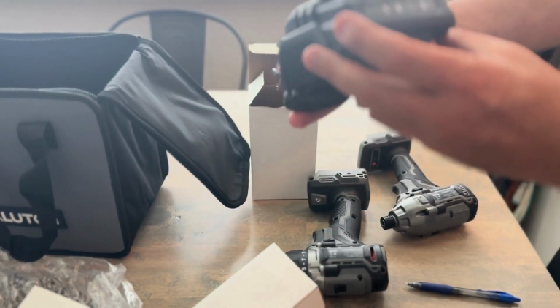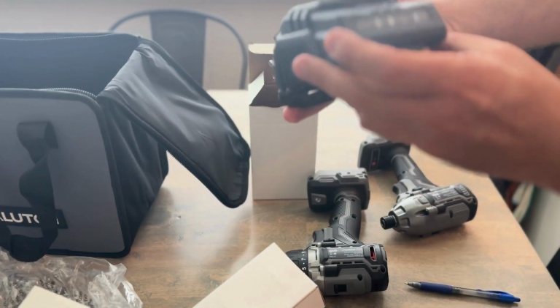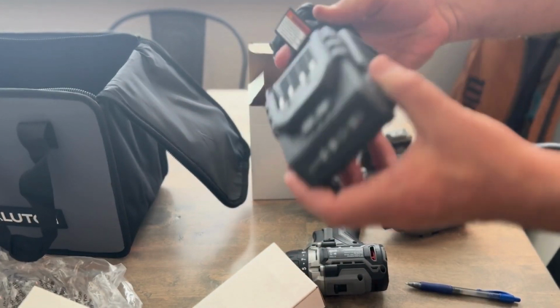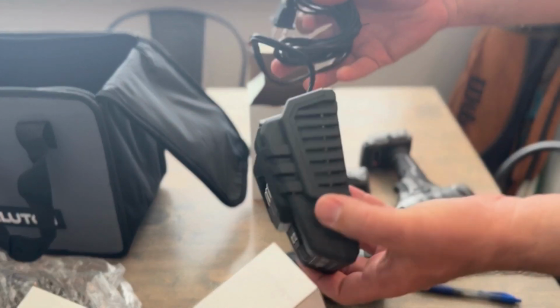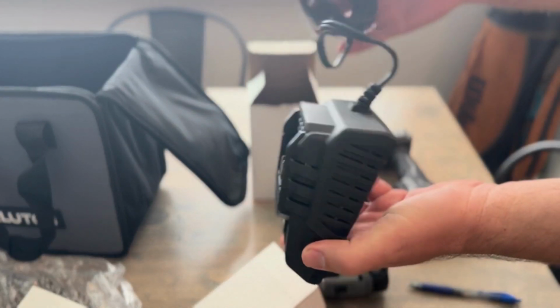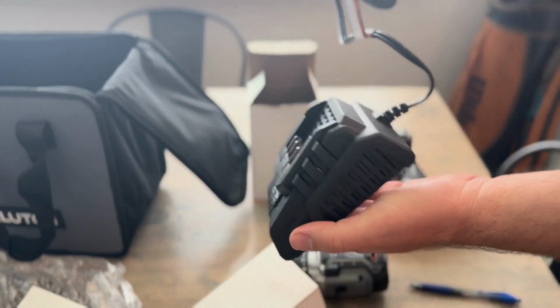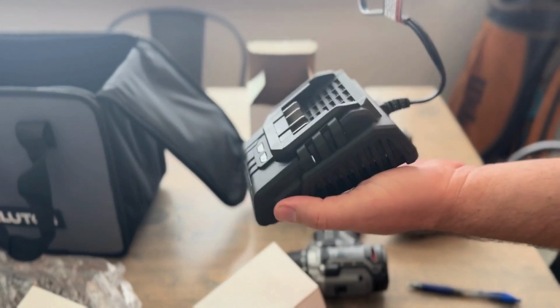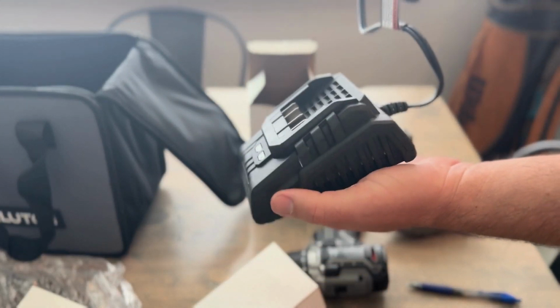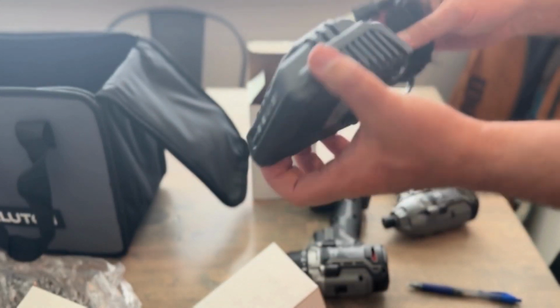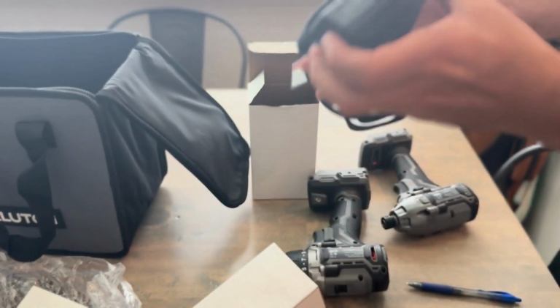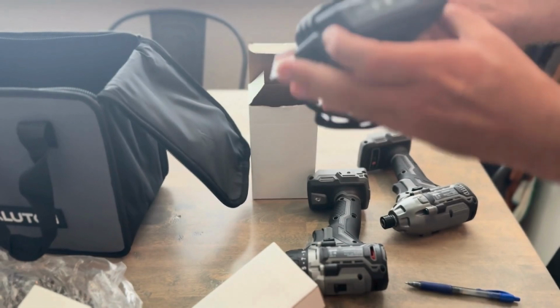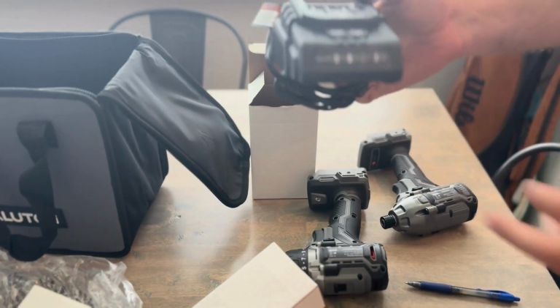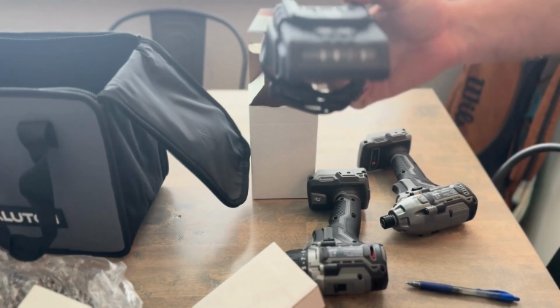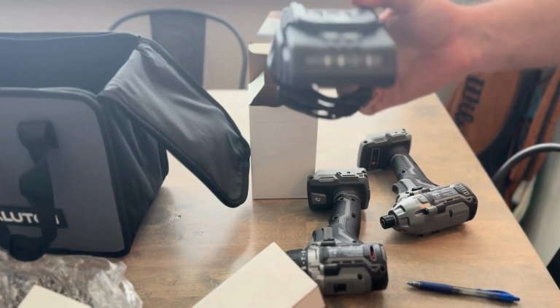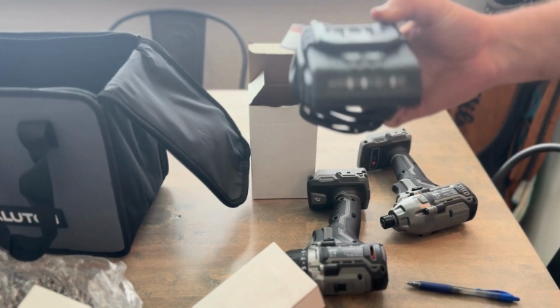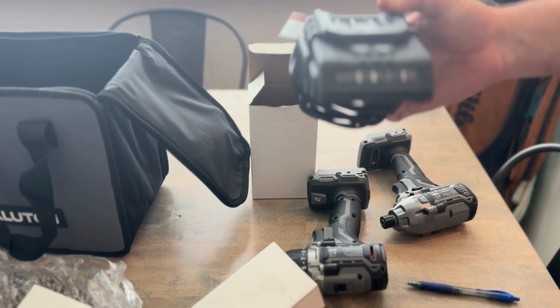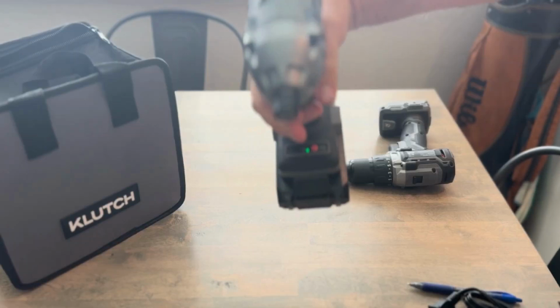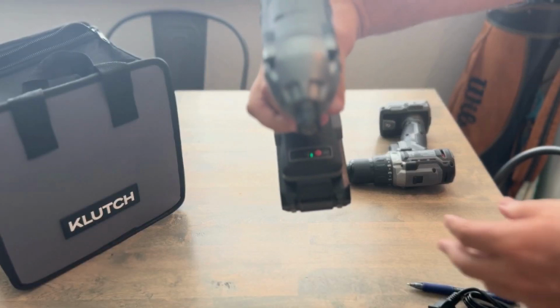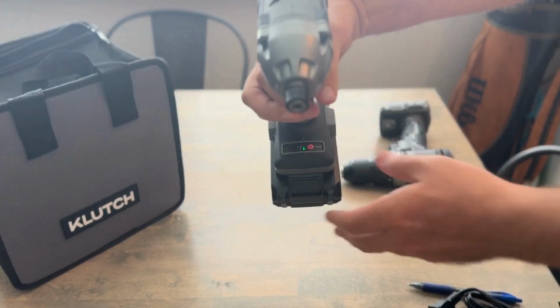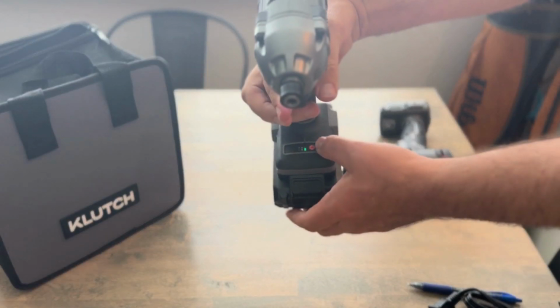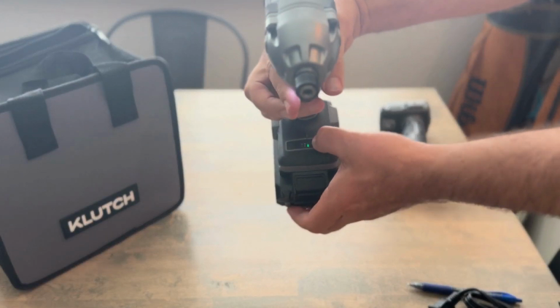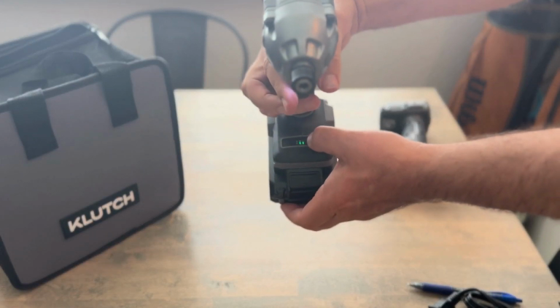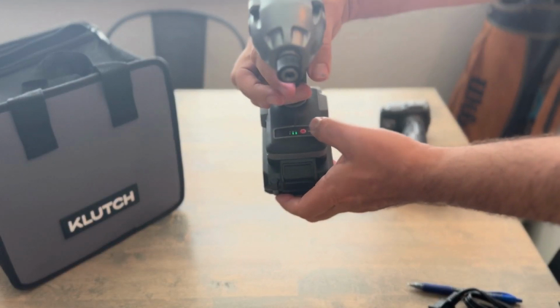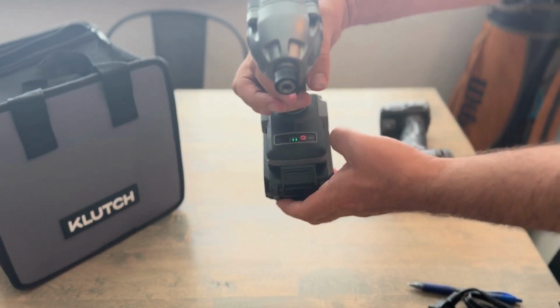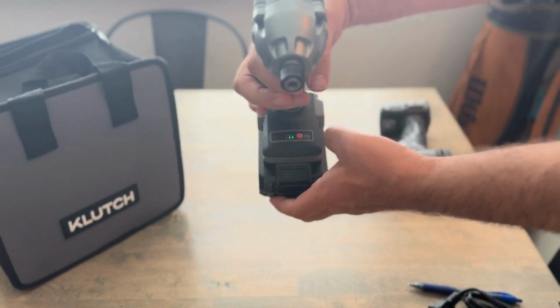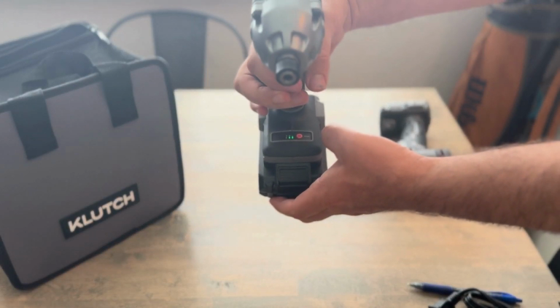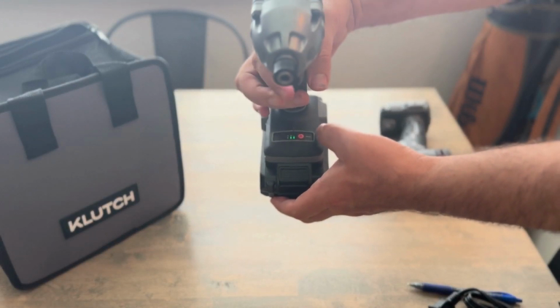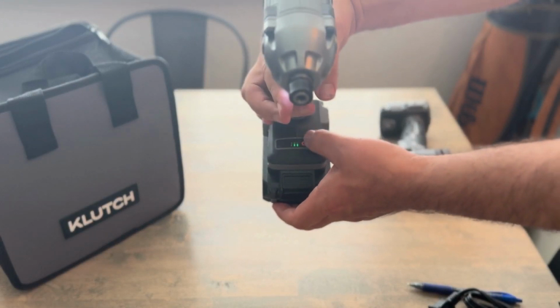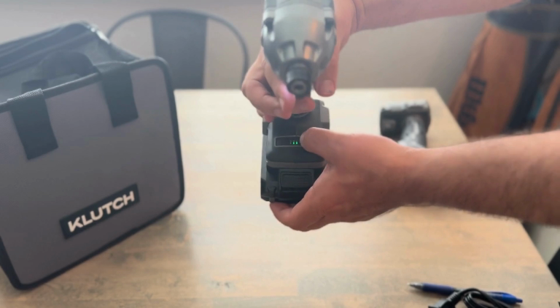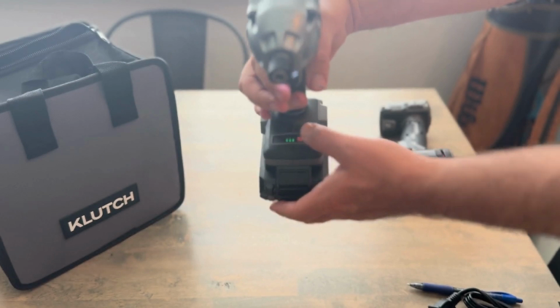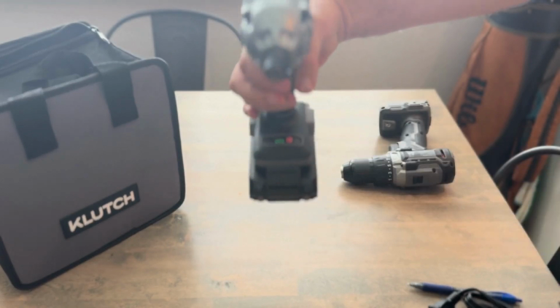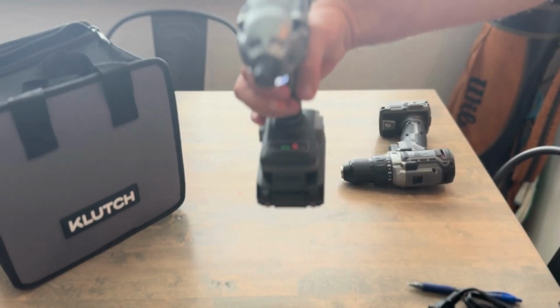Nice compact charger. That's low, that's medium, and that's high.